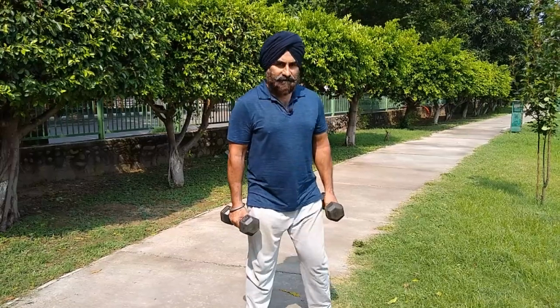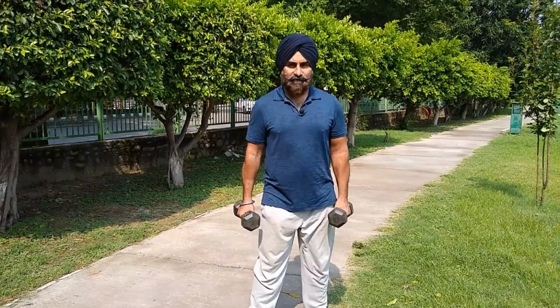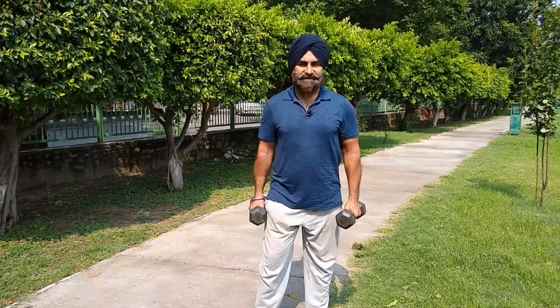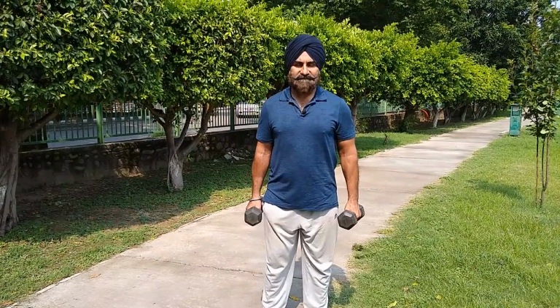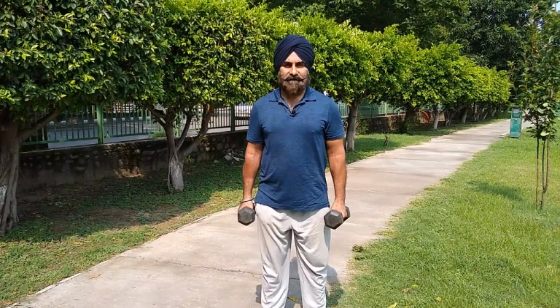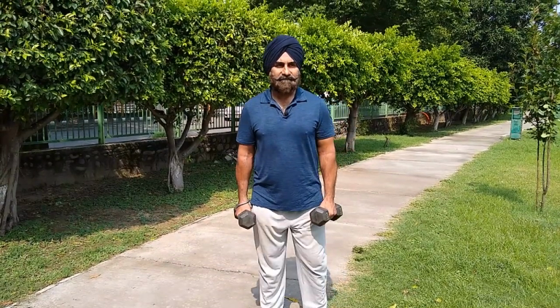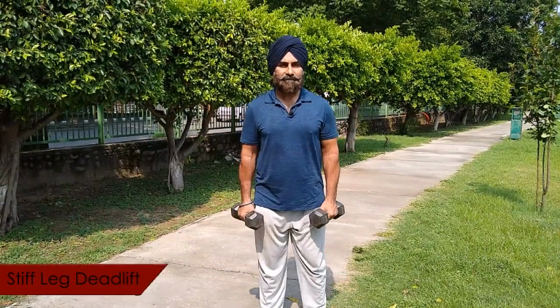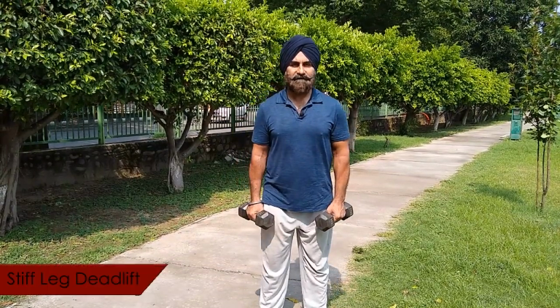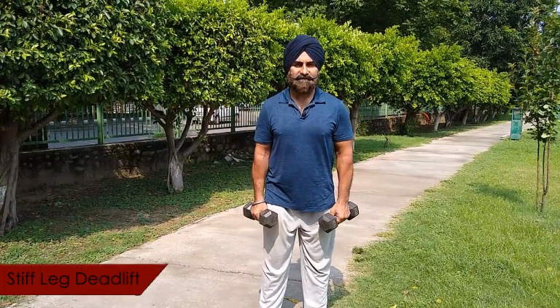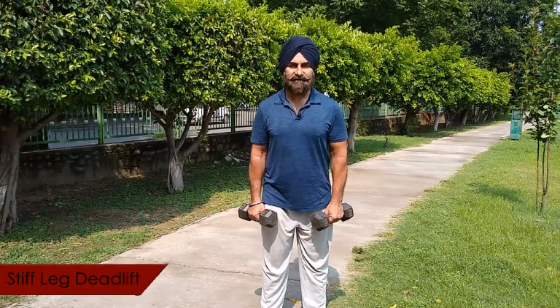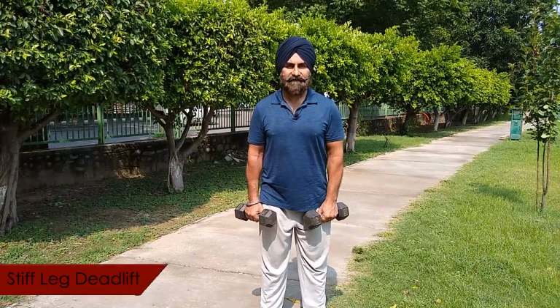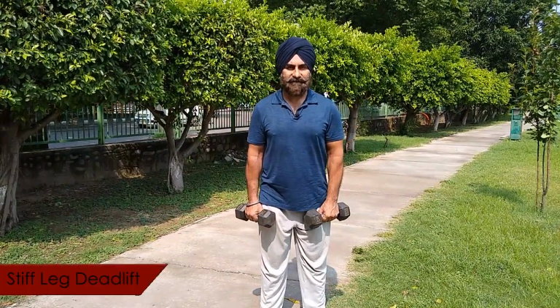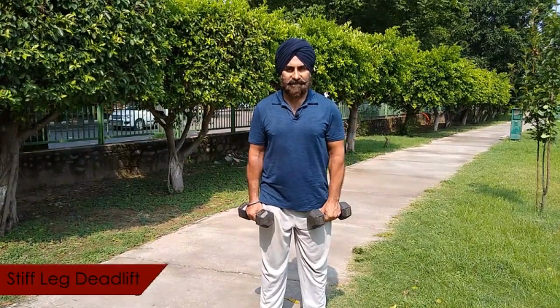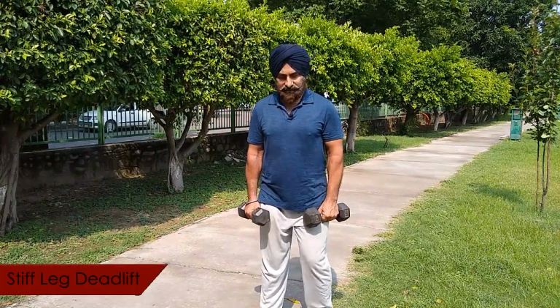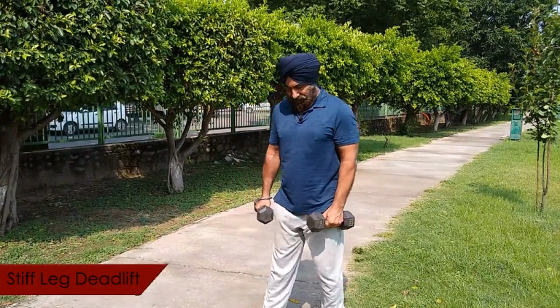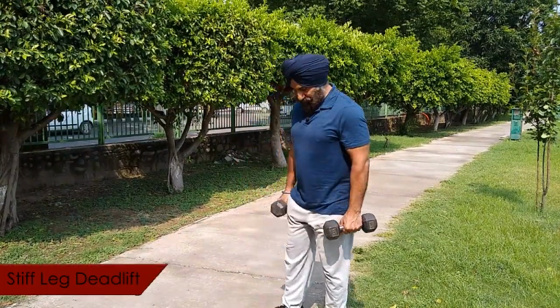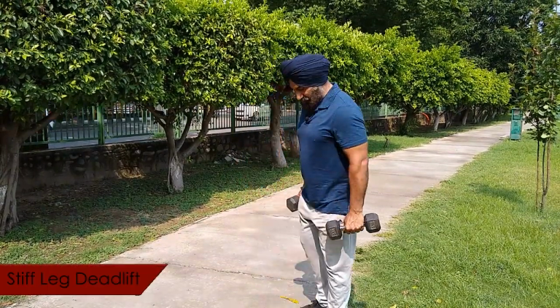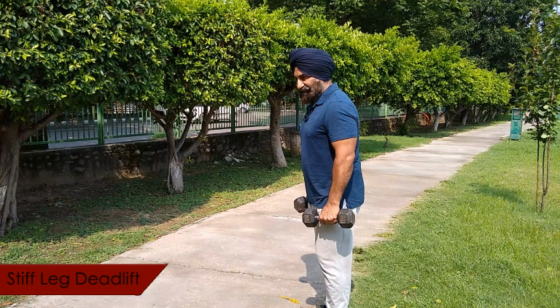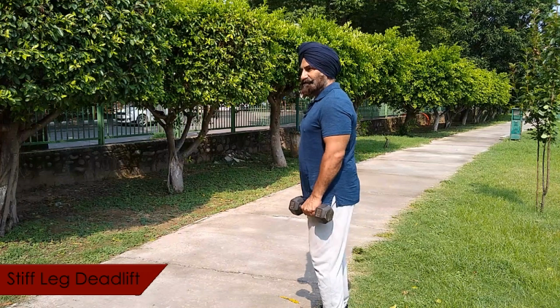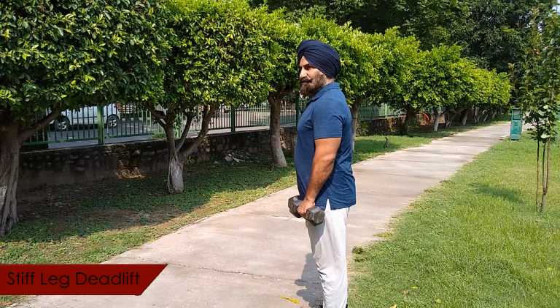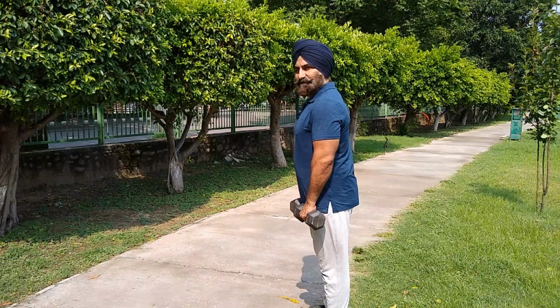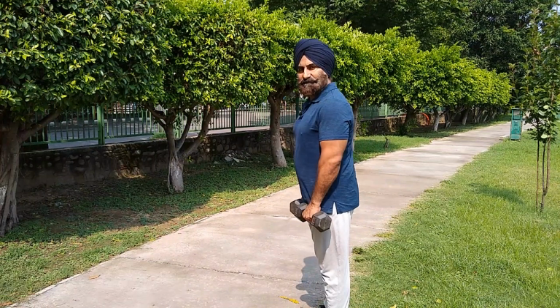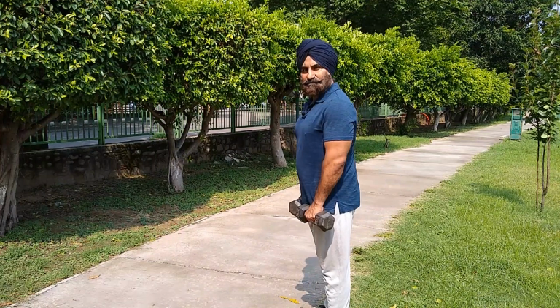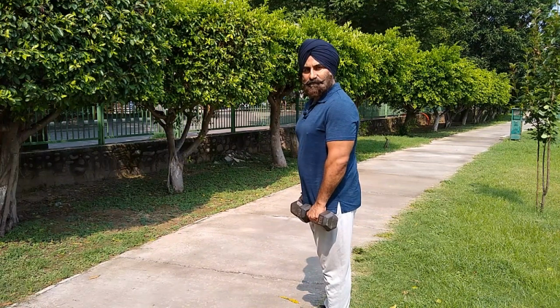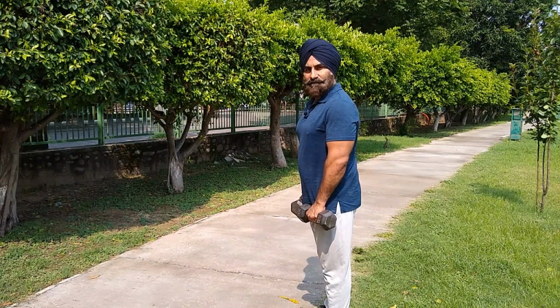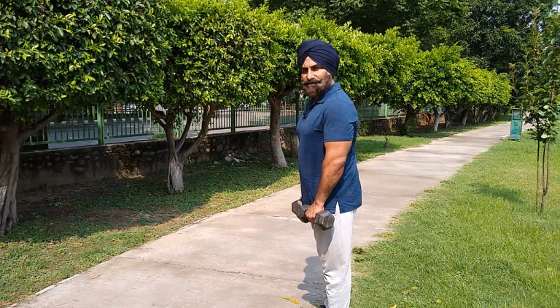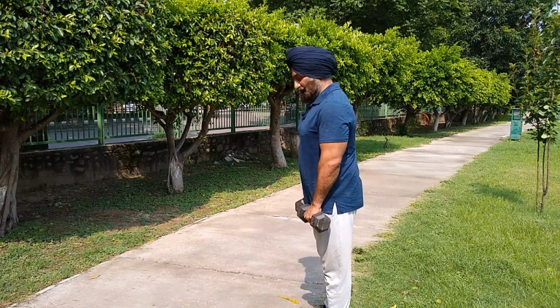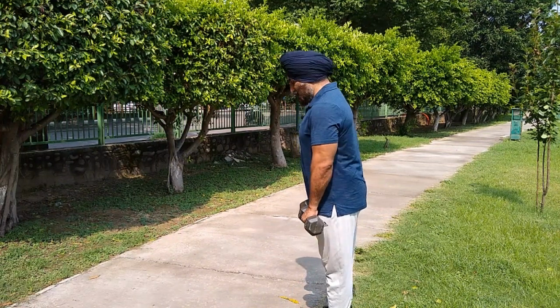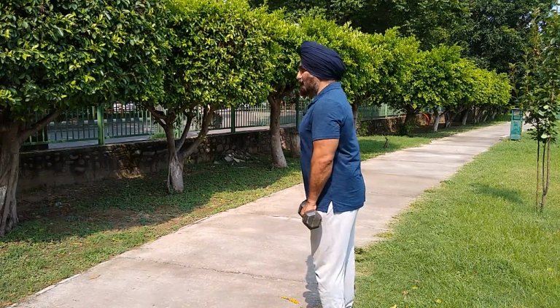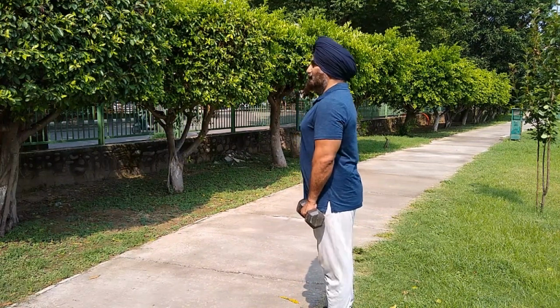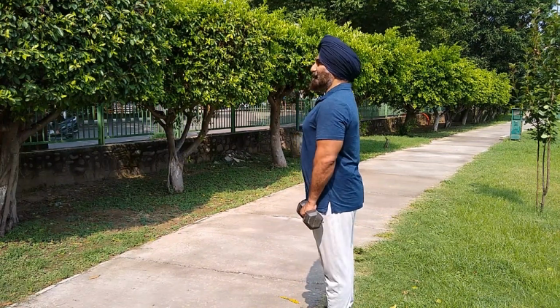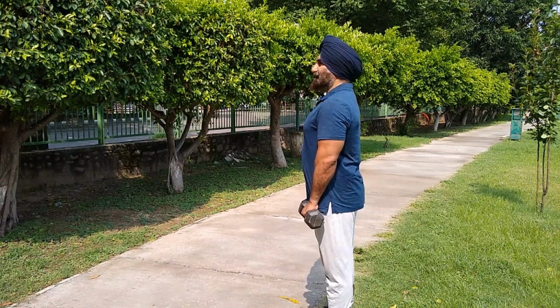The third exercise in the giant set is stiff leg deadlift. I will show you from the side so that you can understand the correct posture. Keep your back straight throughout the movement.